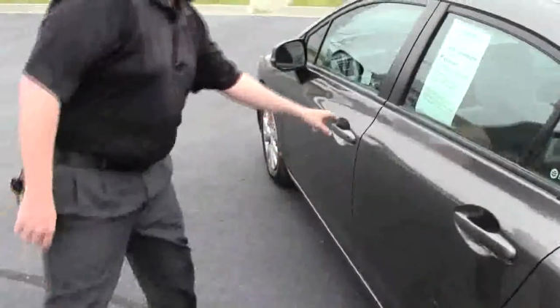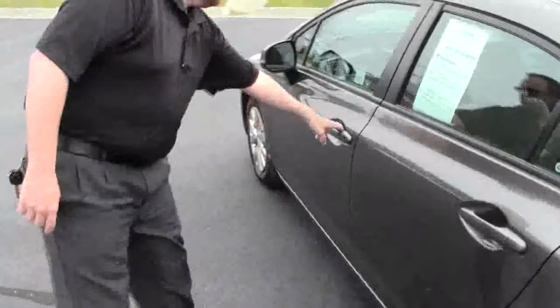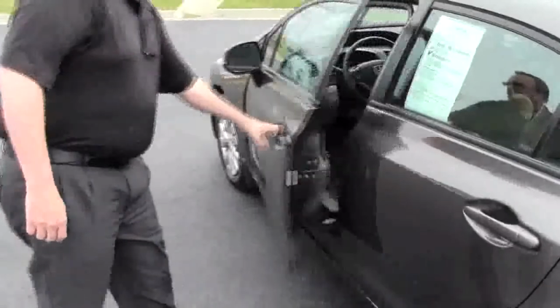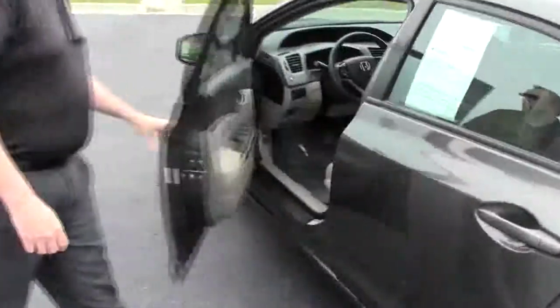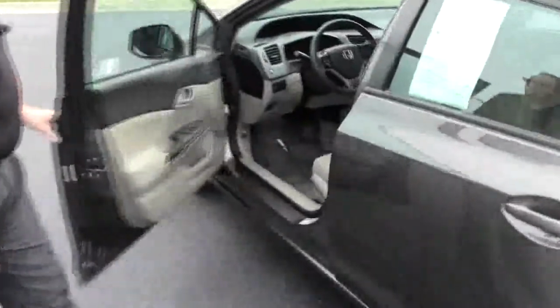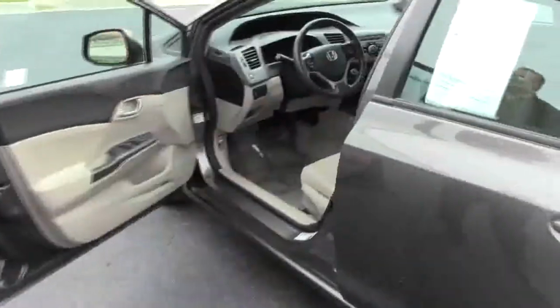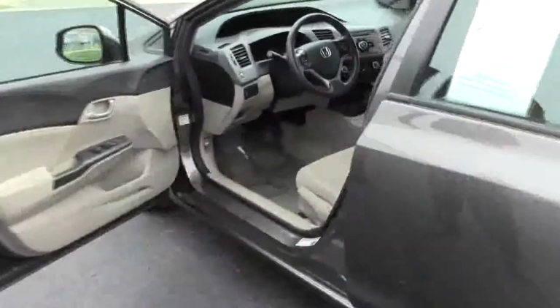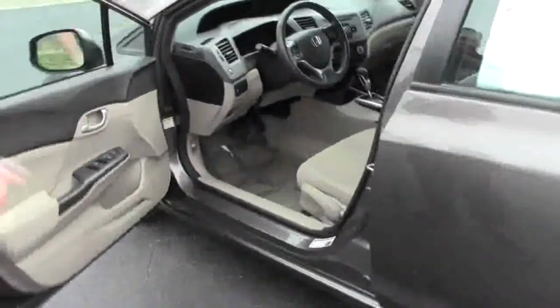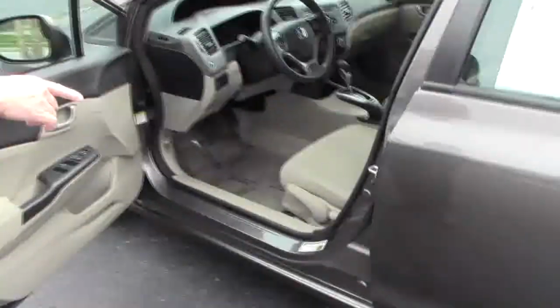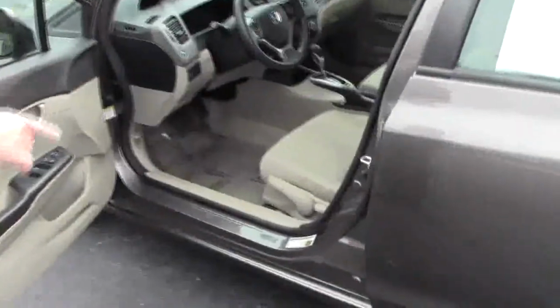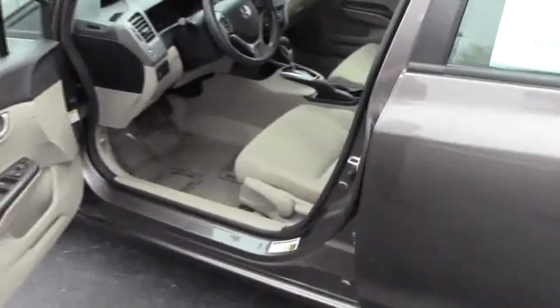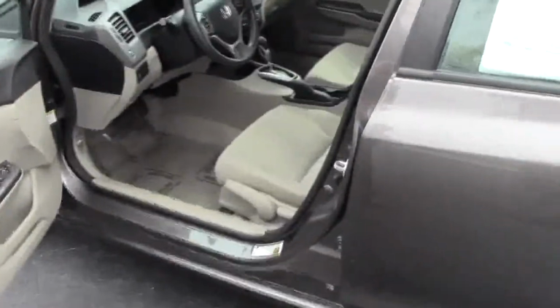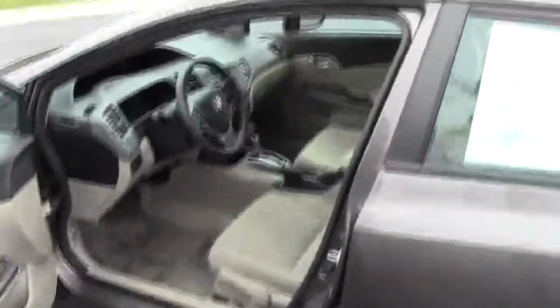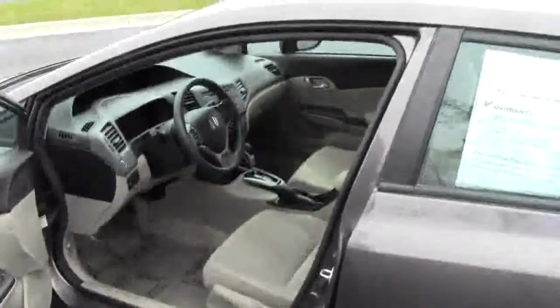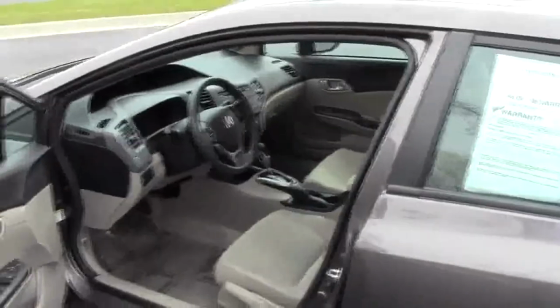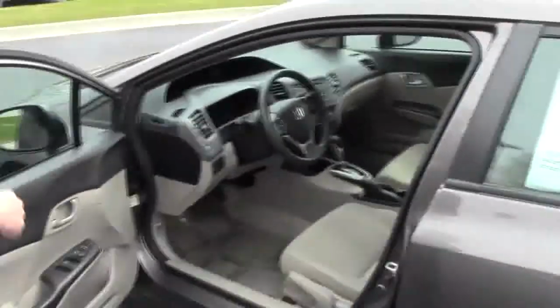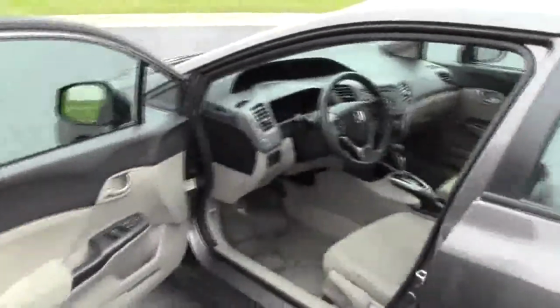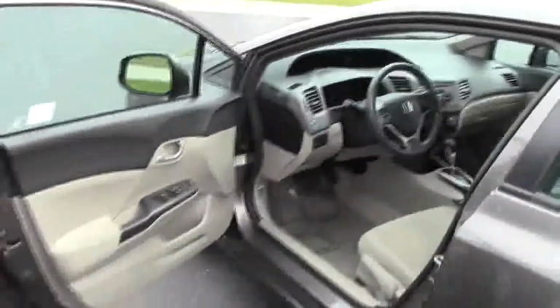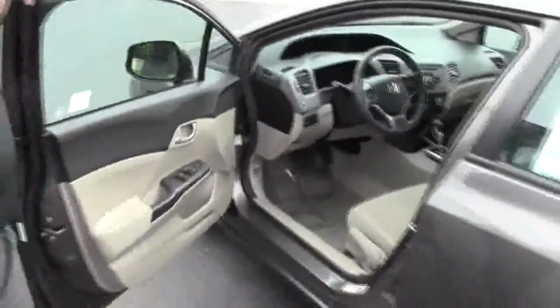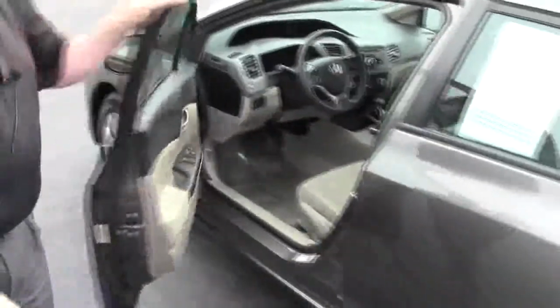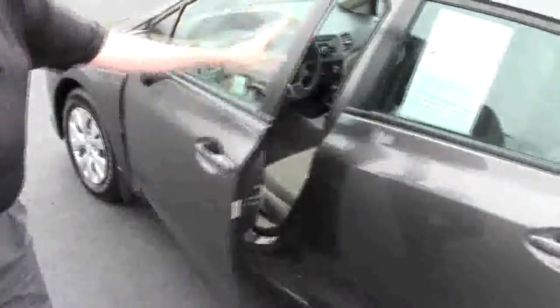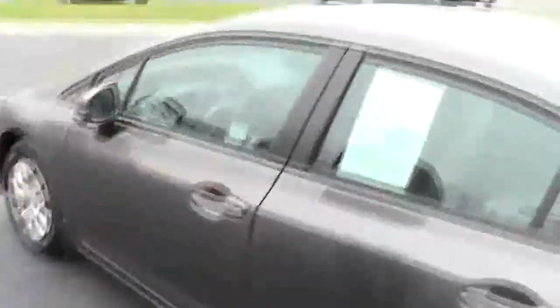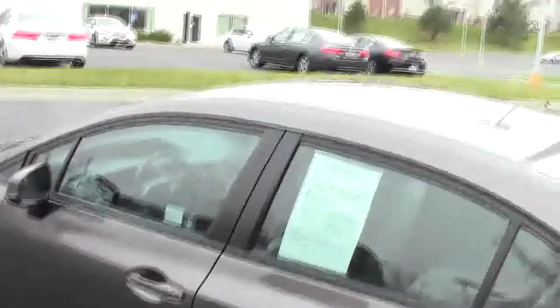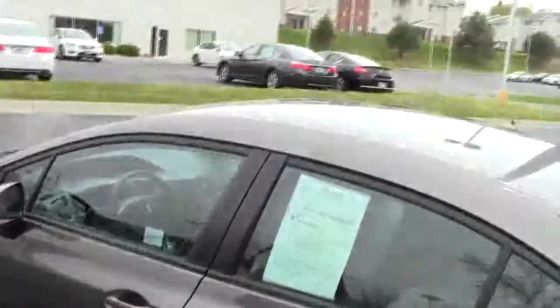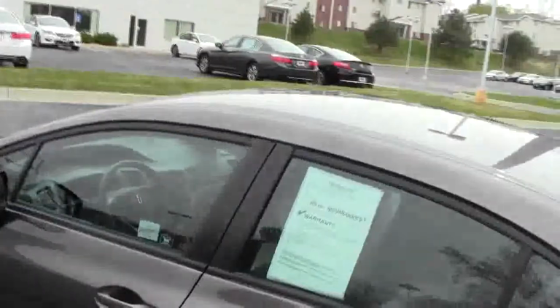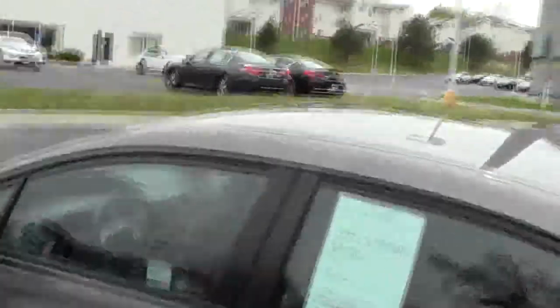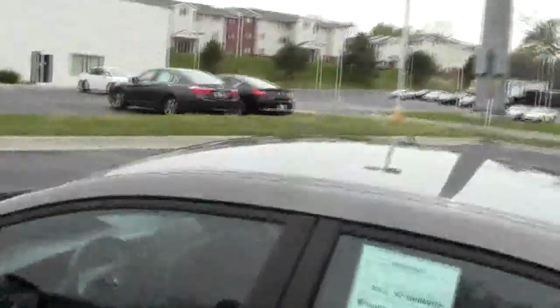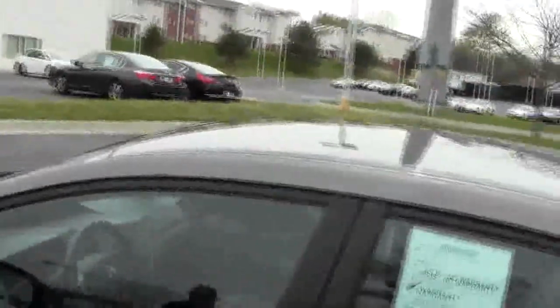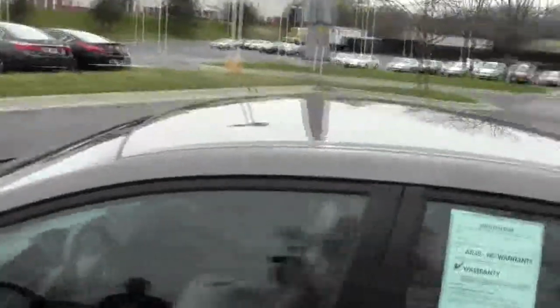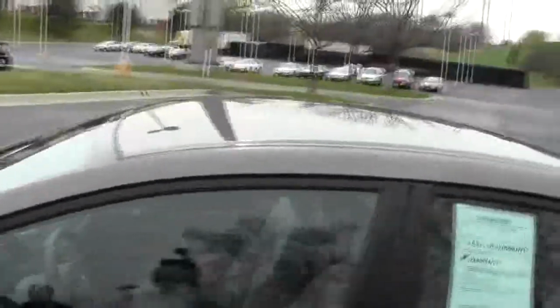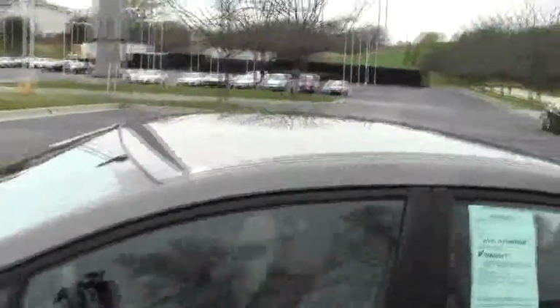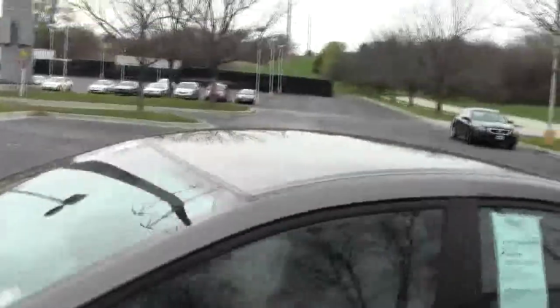You have manual adjustments on the driver's seat, power windows, power locks, and power mirrors. Ask to see the free Carfax report and mechanical inspection sheet.